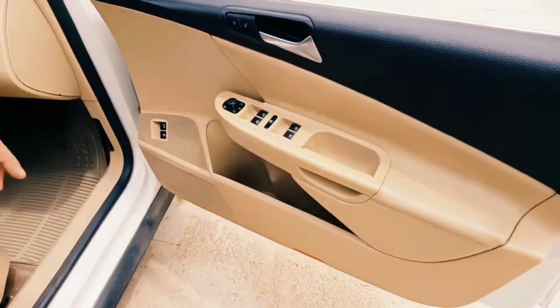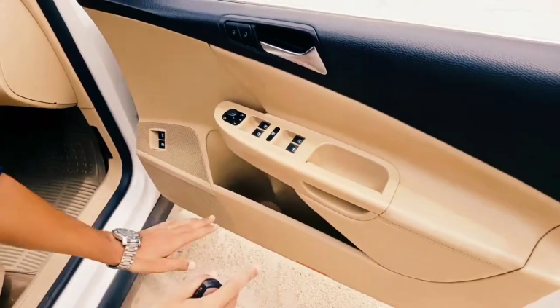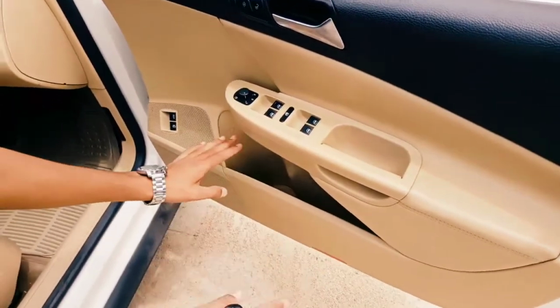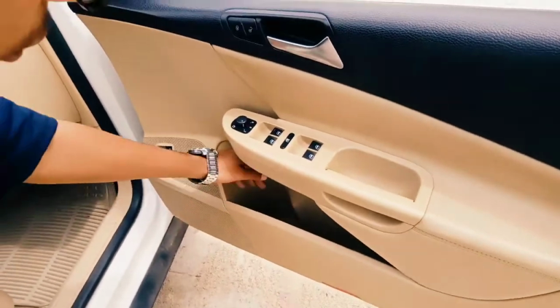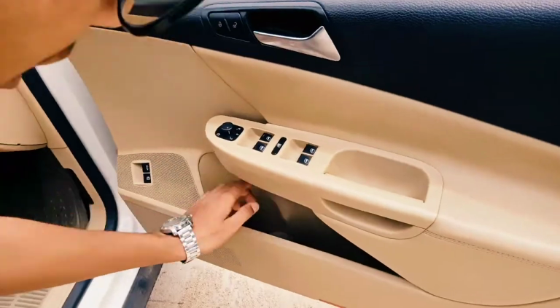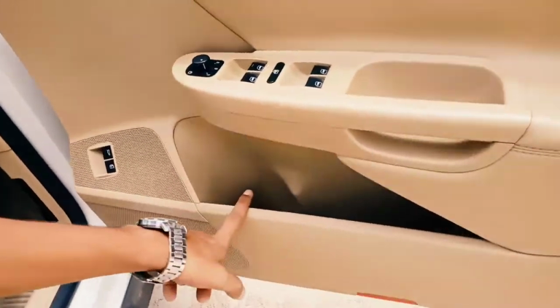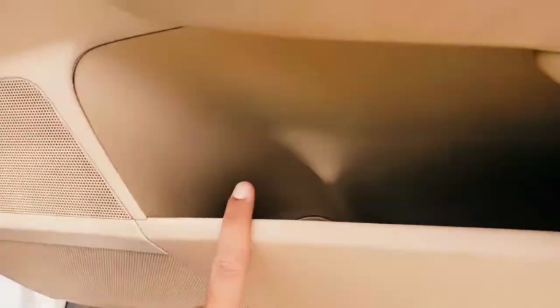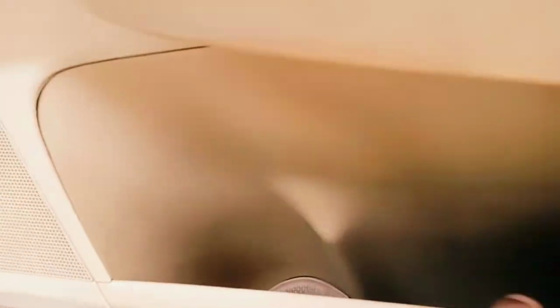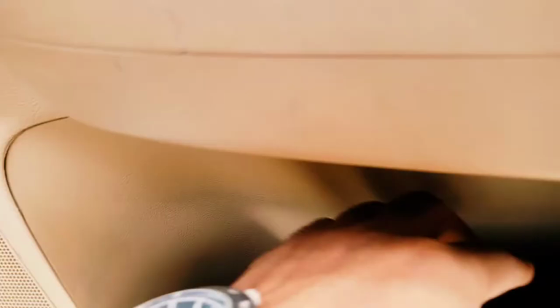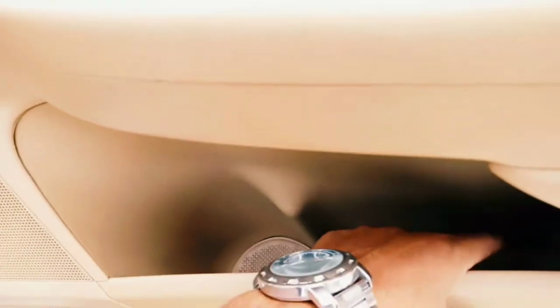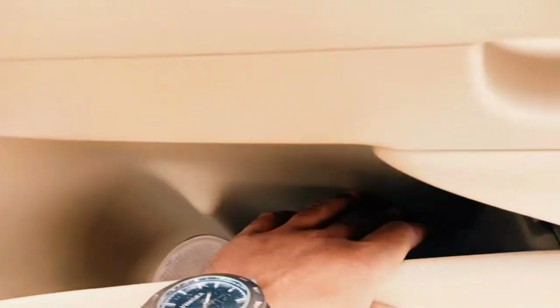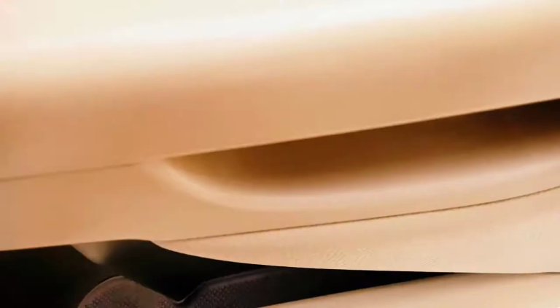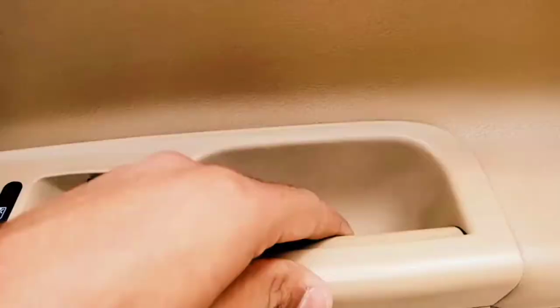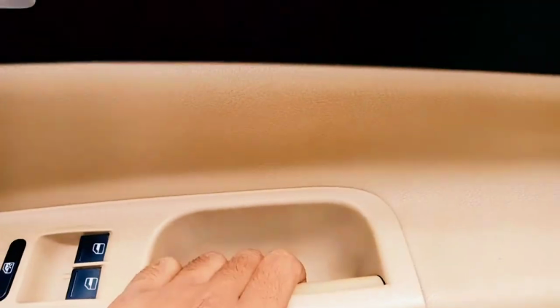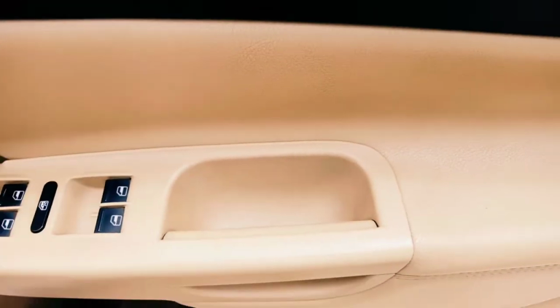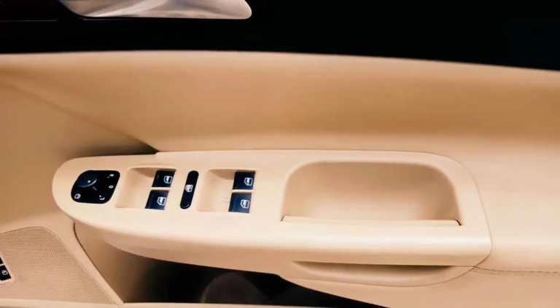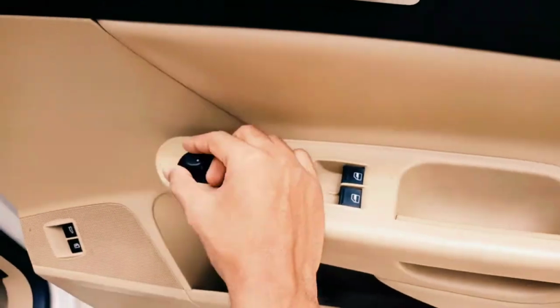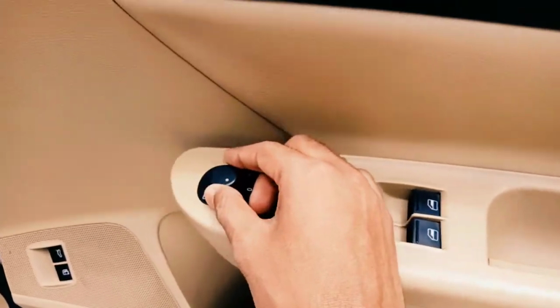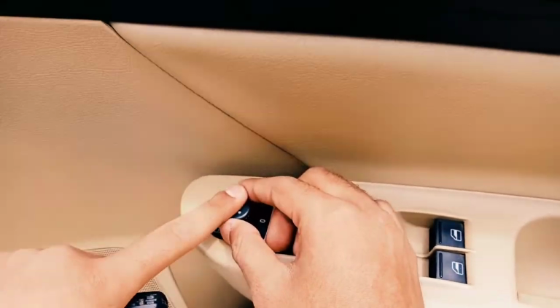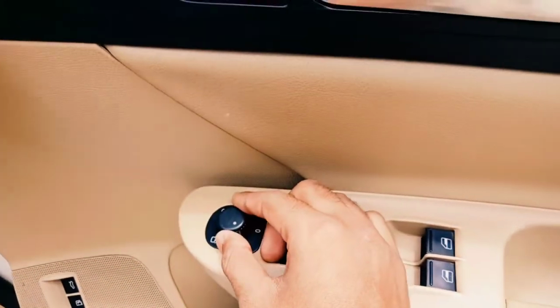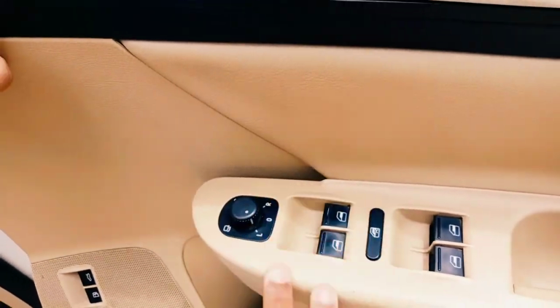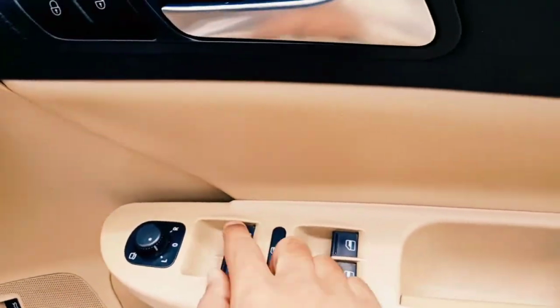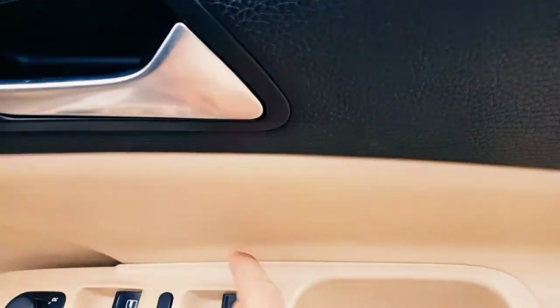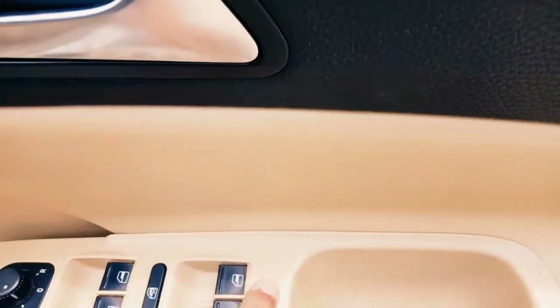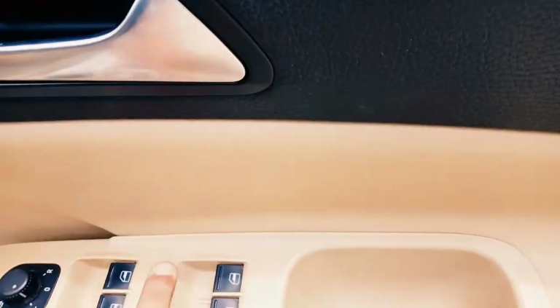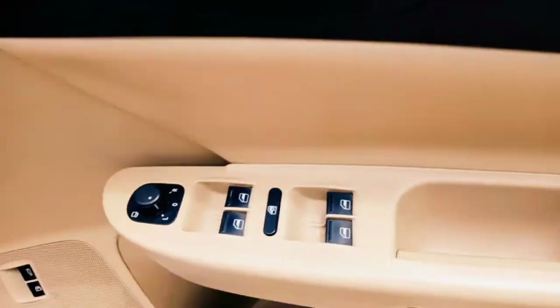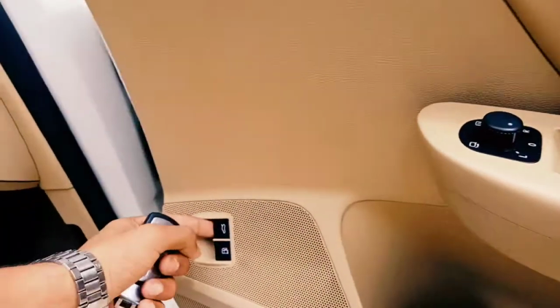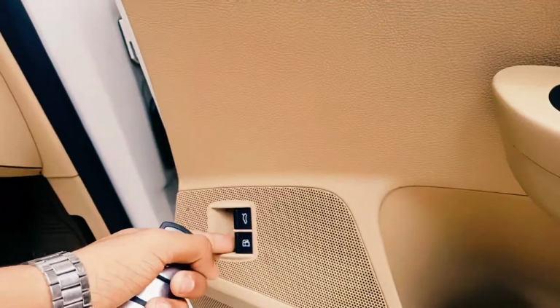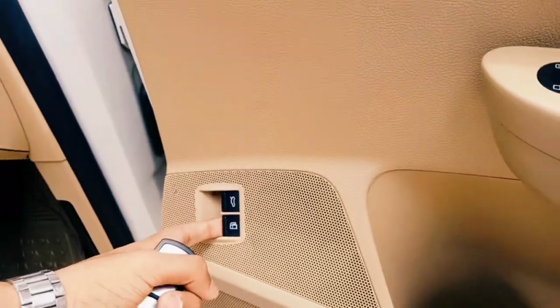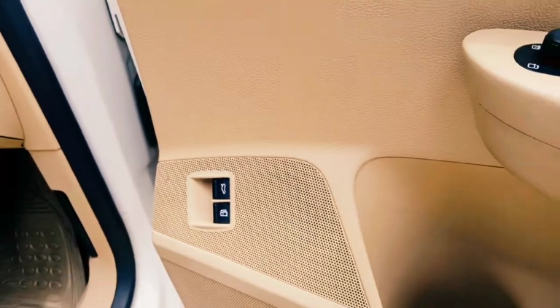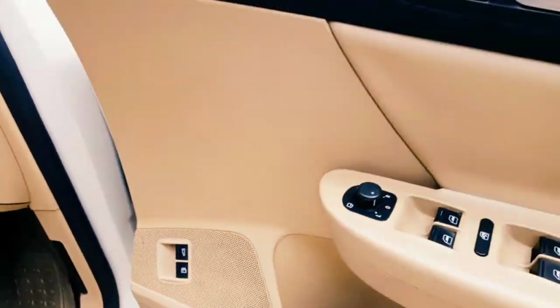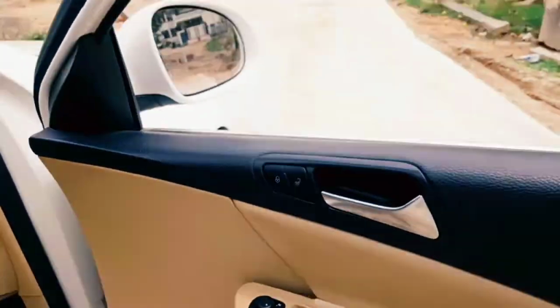Now let's move on to the door. You get a one-litre bottle holder and some additional storage space over here. You get a handlebar and these are the controls for adjusting the mirrors. These are the power windows, and there are also buttons for the trunk release and fuel lid.